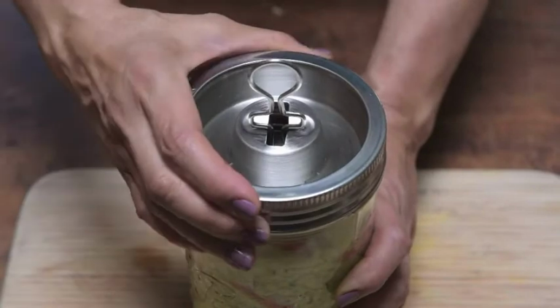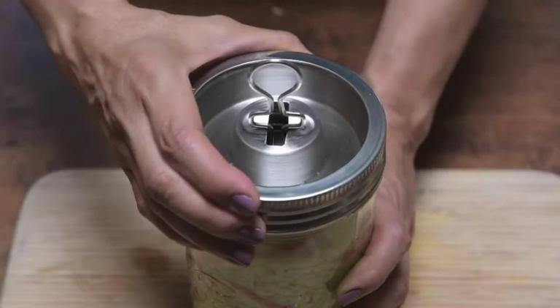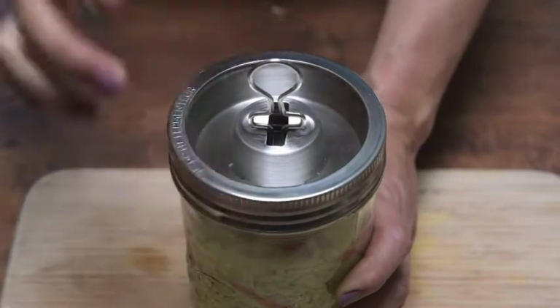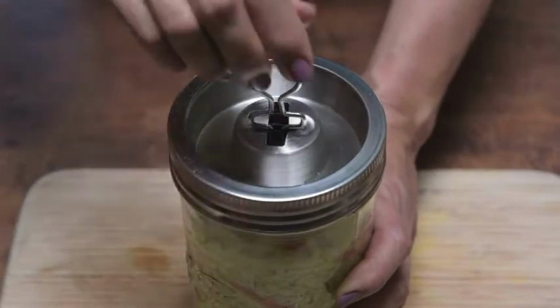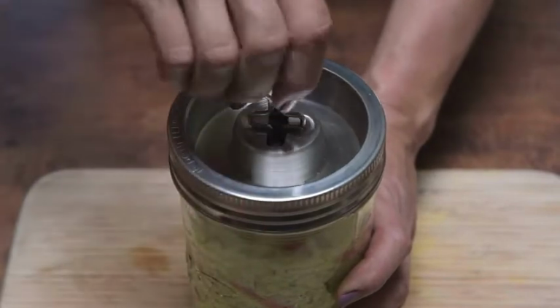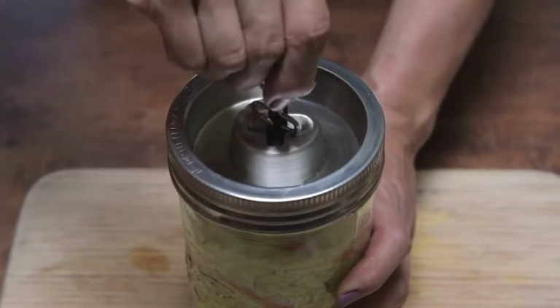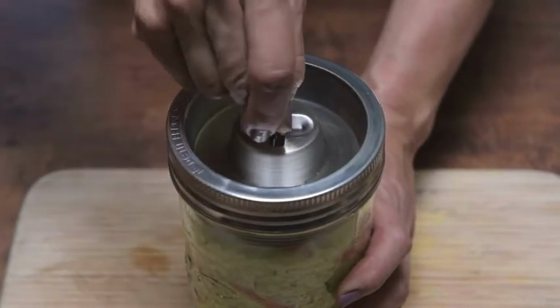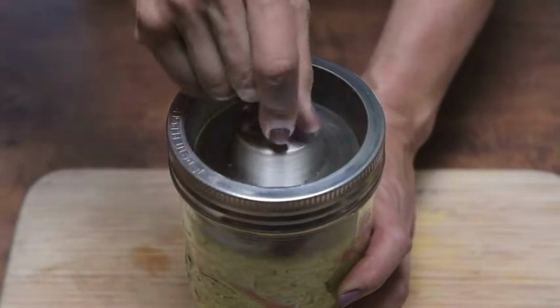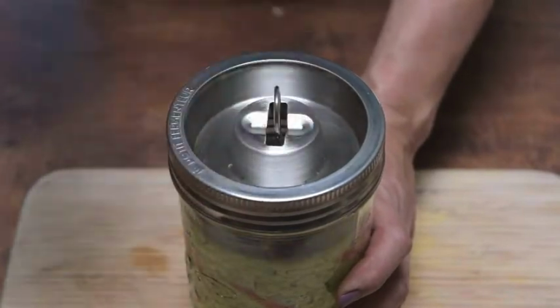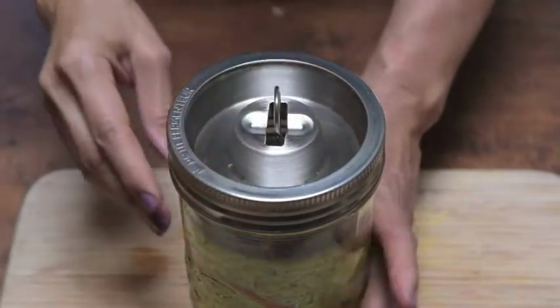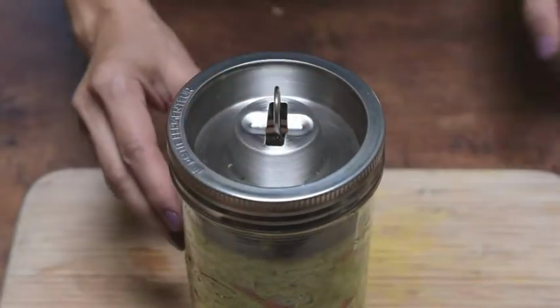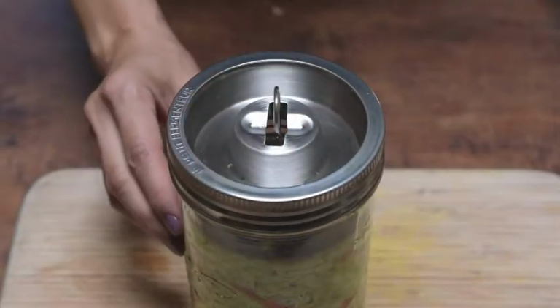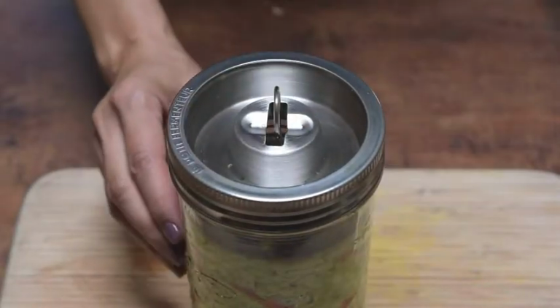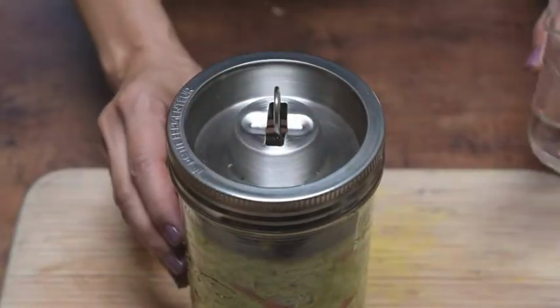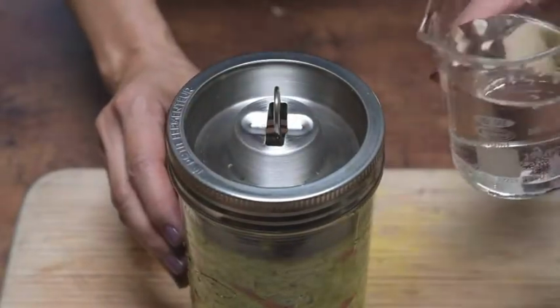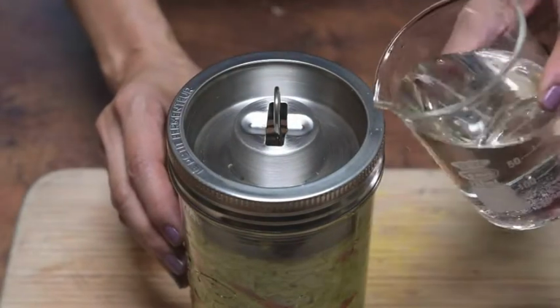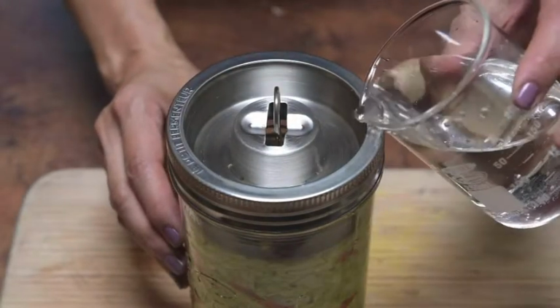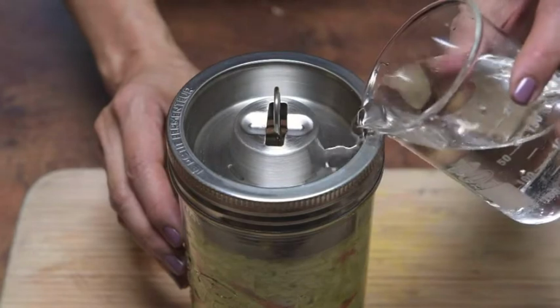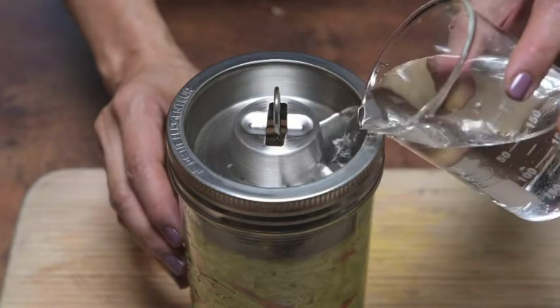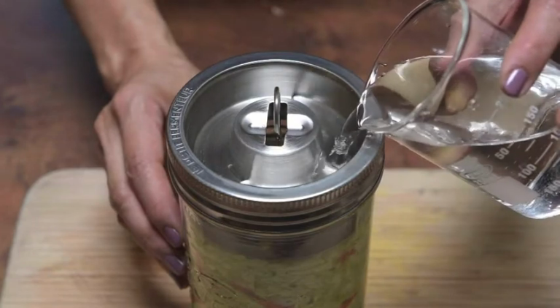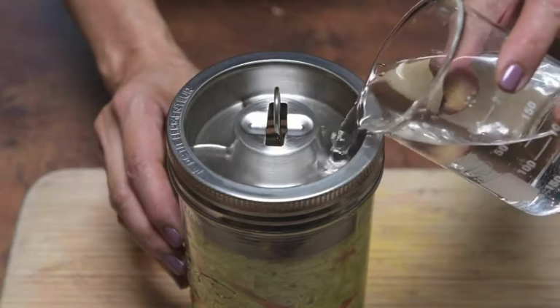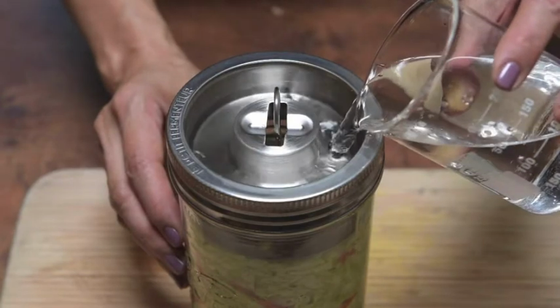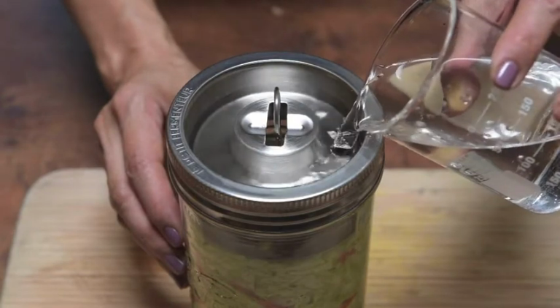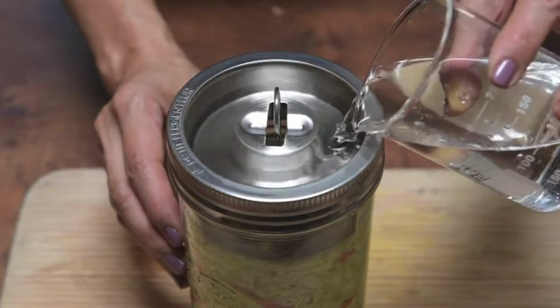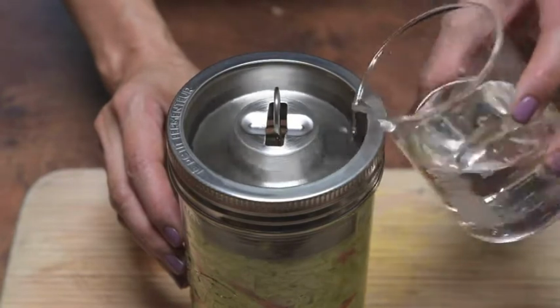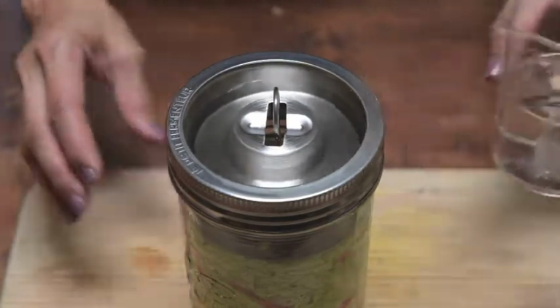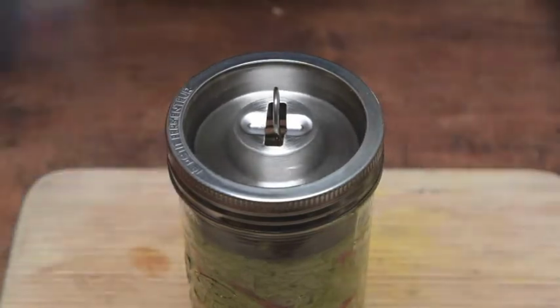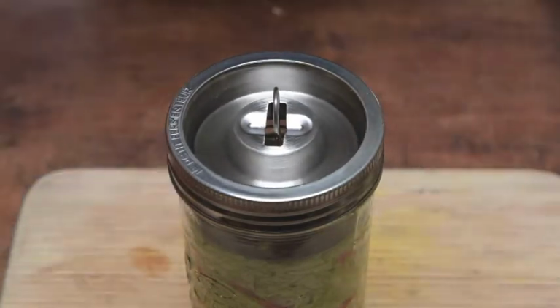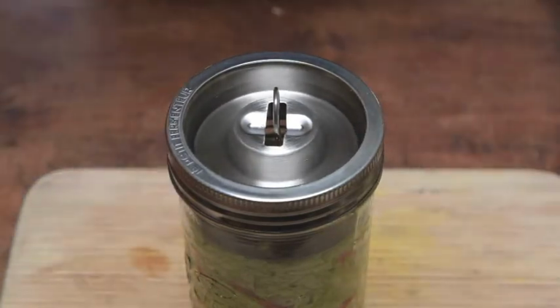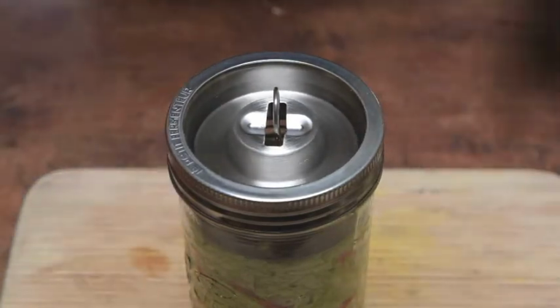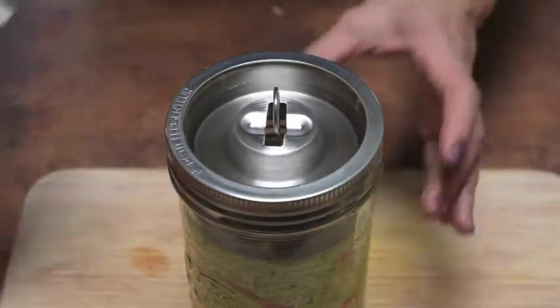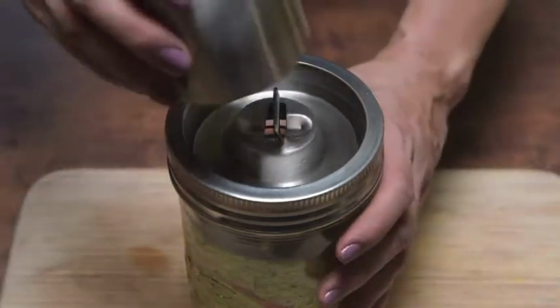Drop down the spring and press. Fill the moat with regular tap water. And put the cap on.